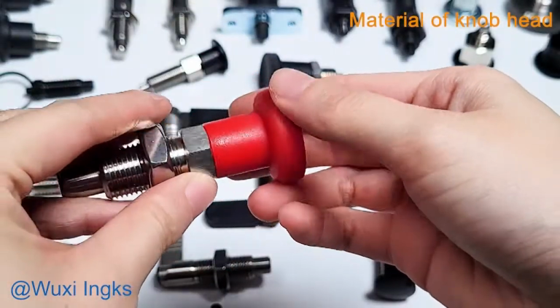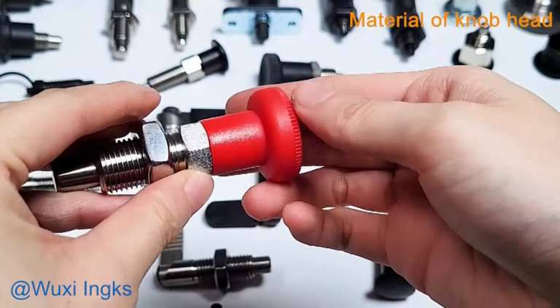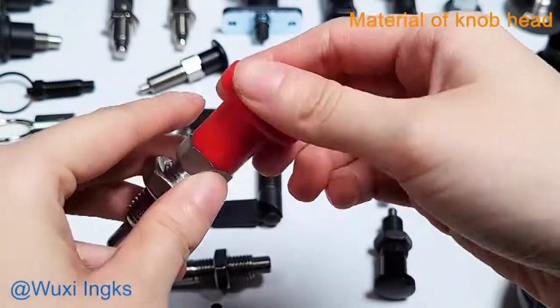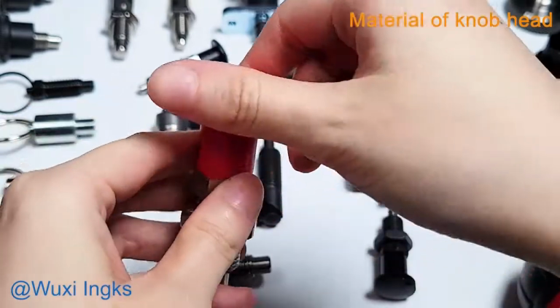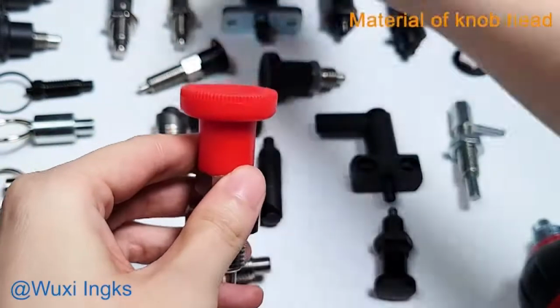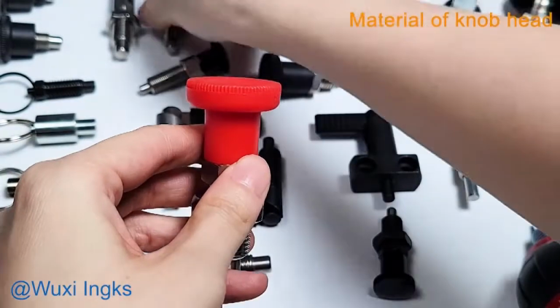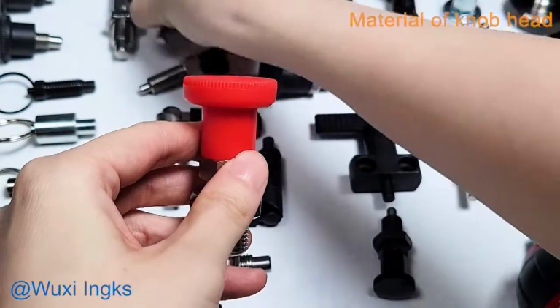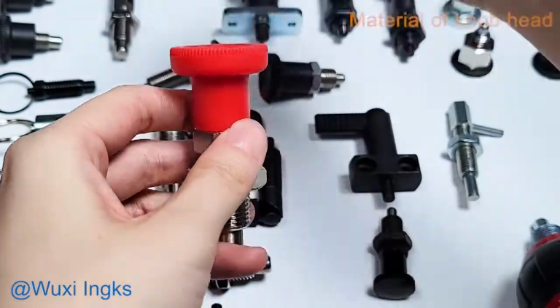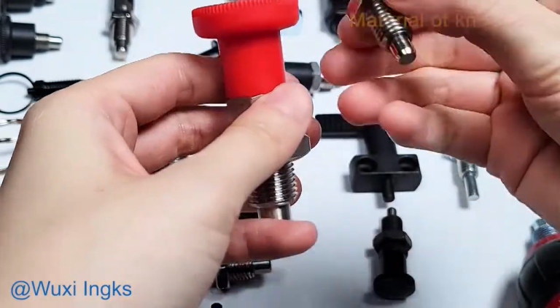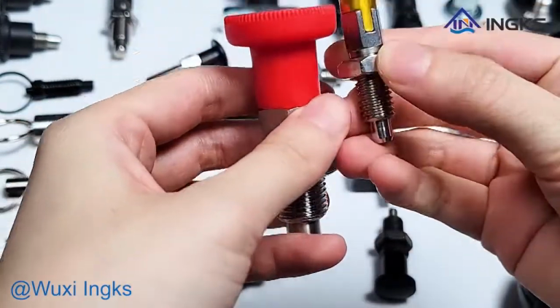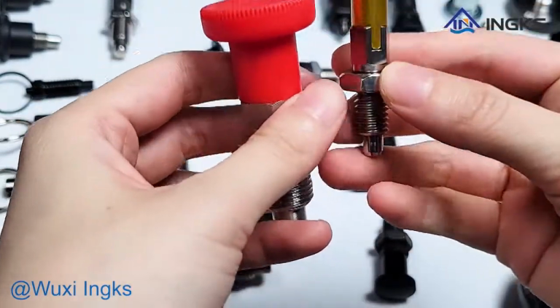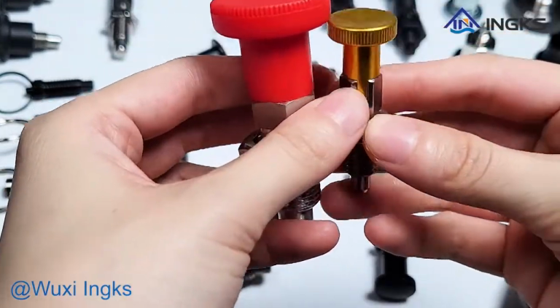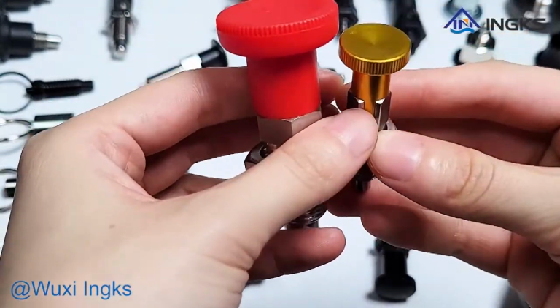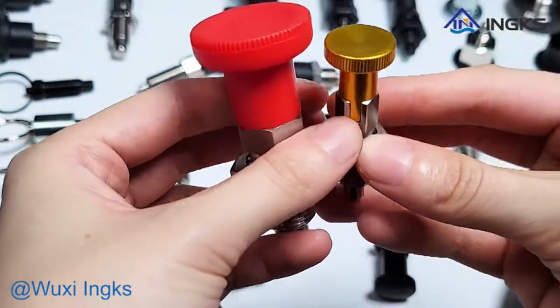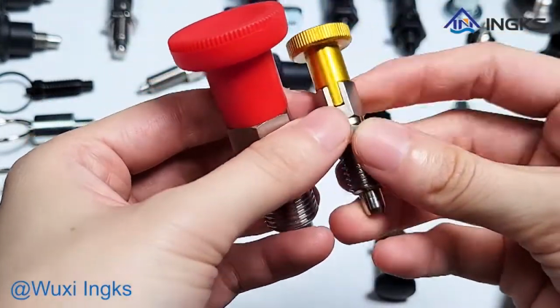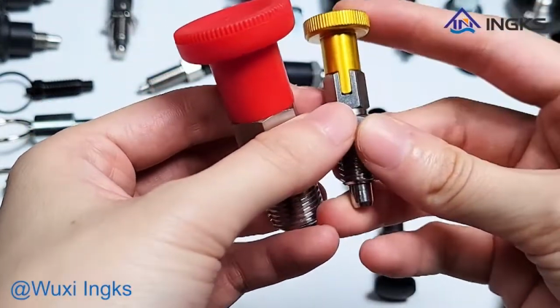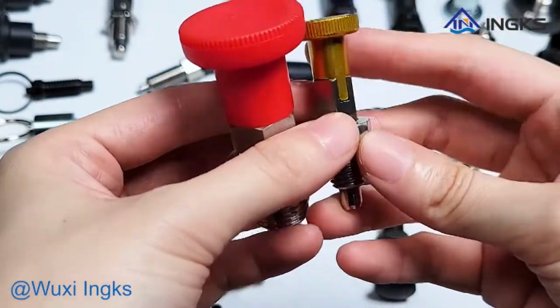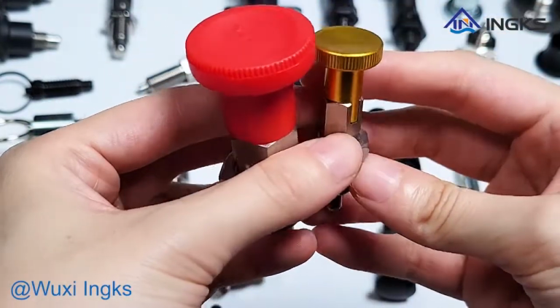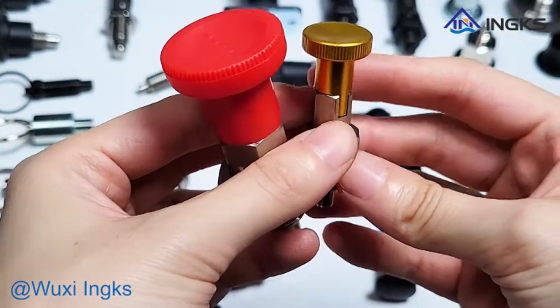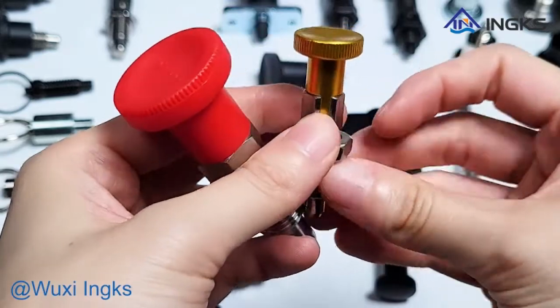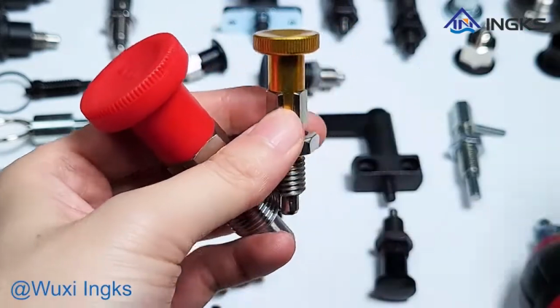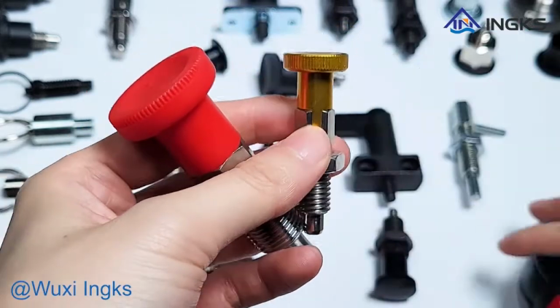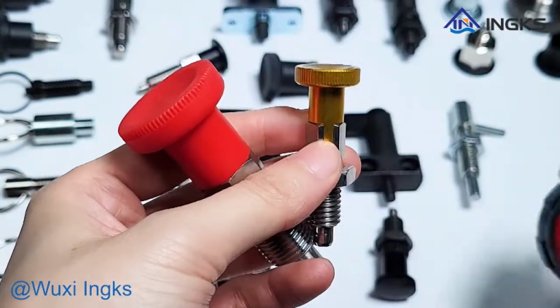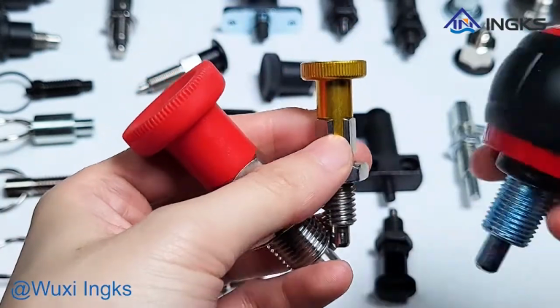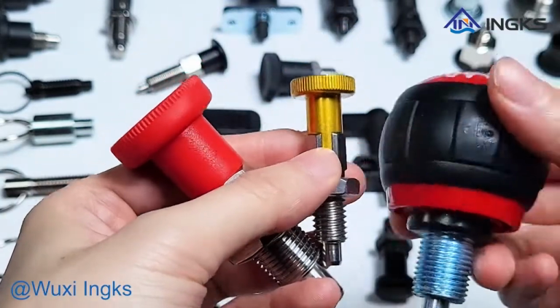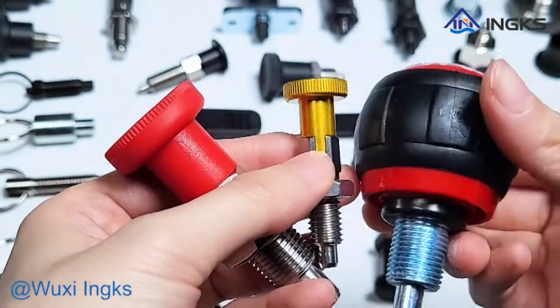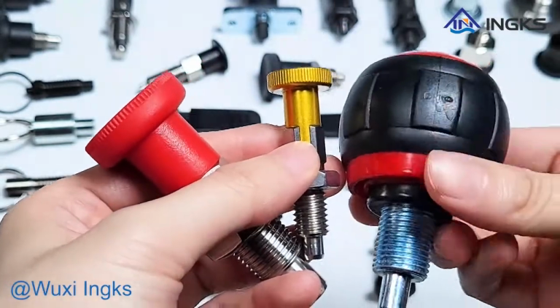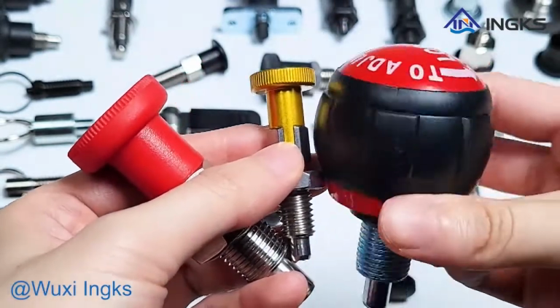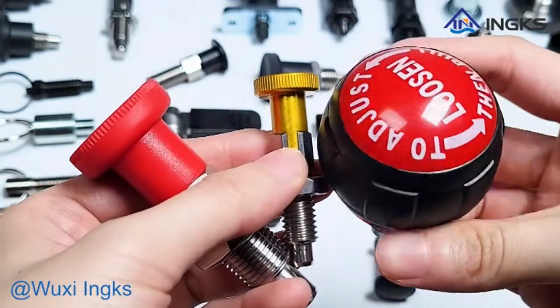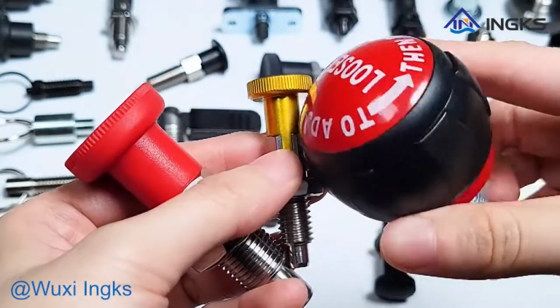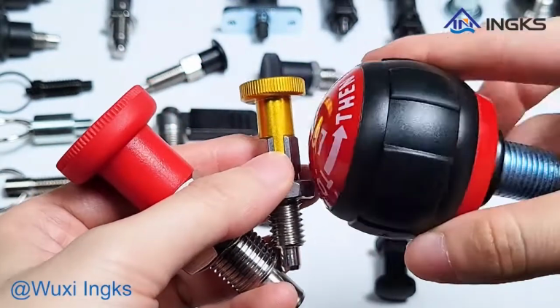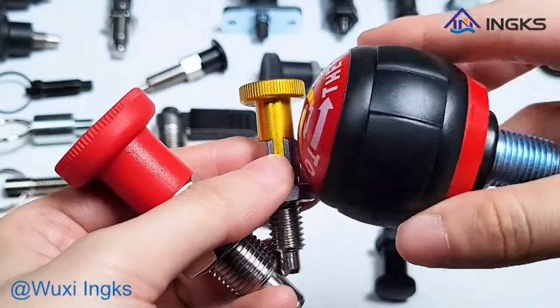The material of the knob head can be nylon, aluminum, plastic, and so on. Color can be customized according to the requirements.